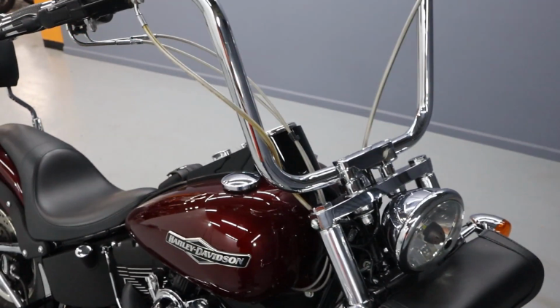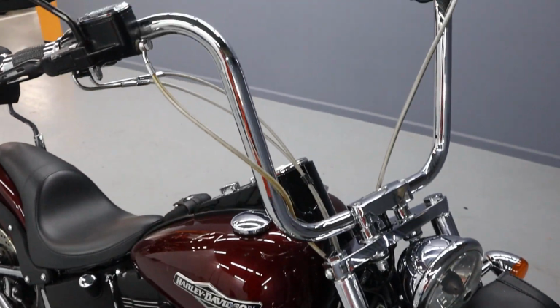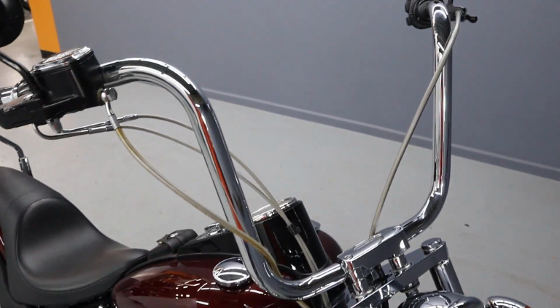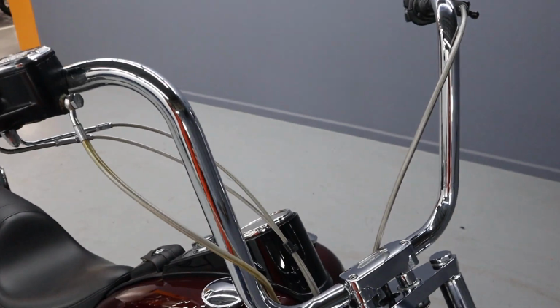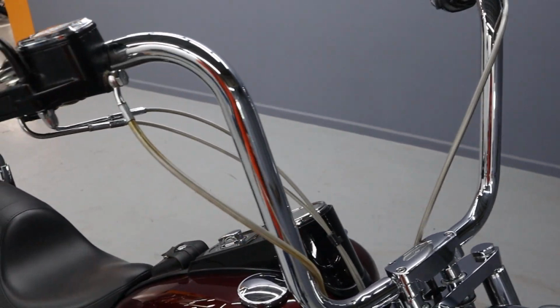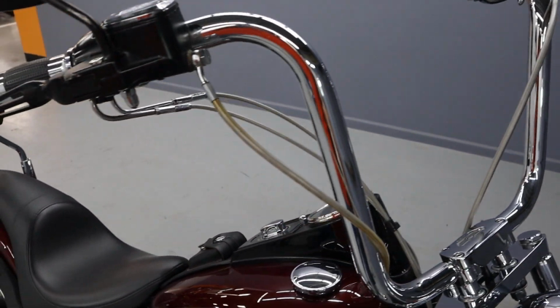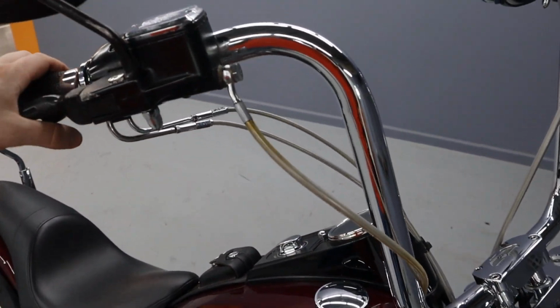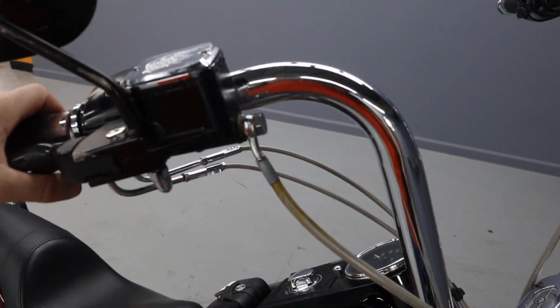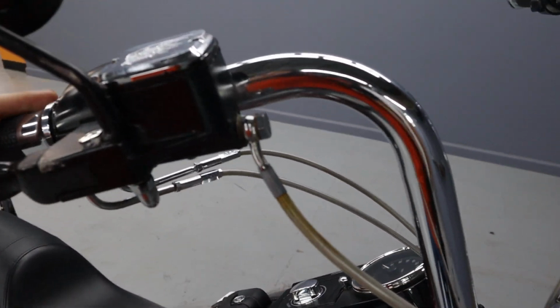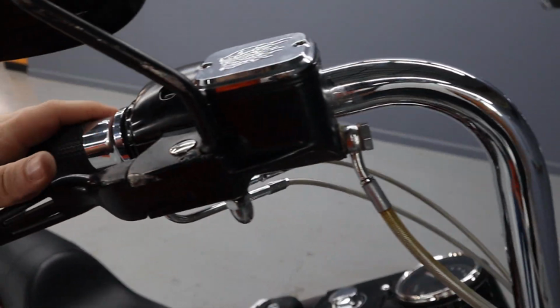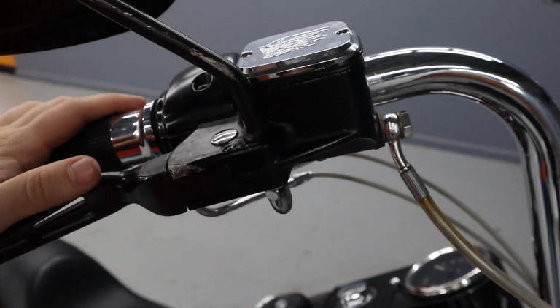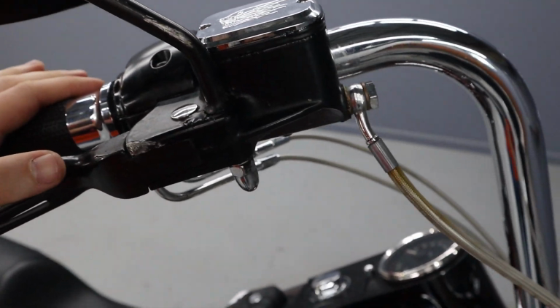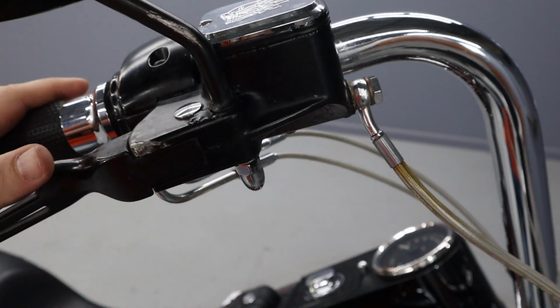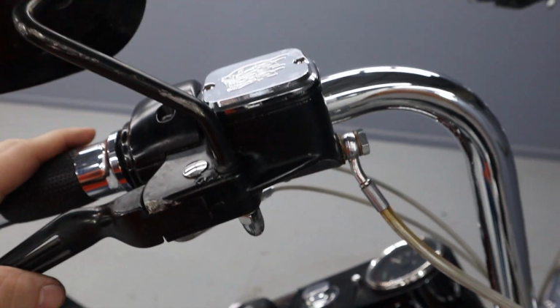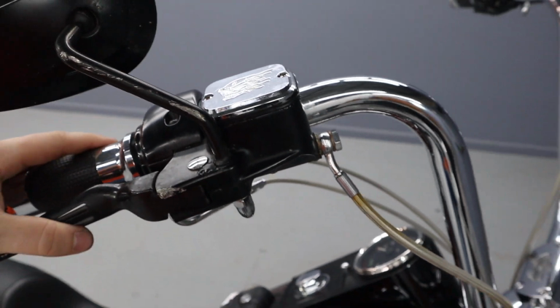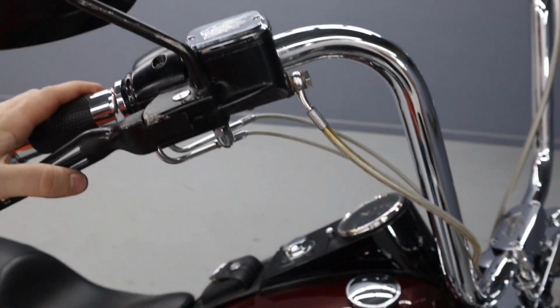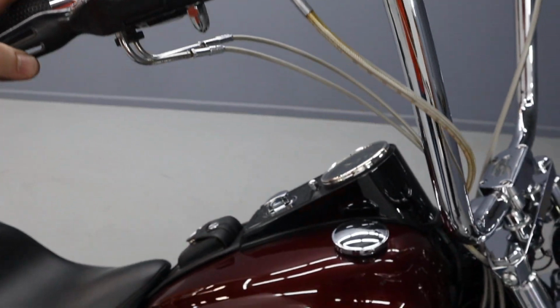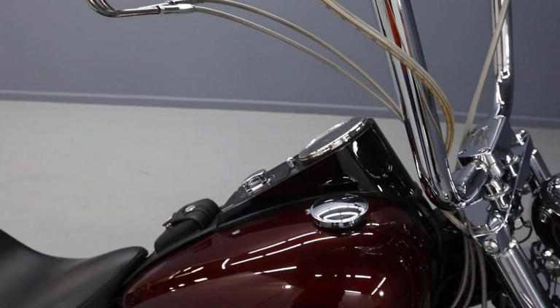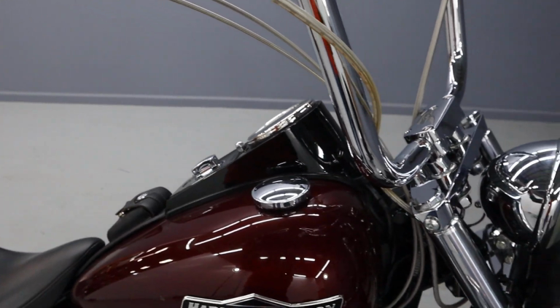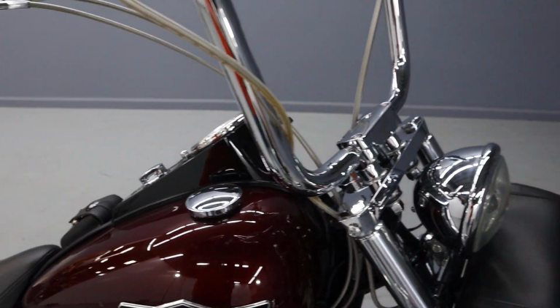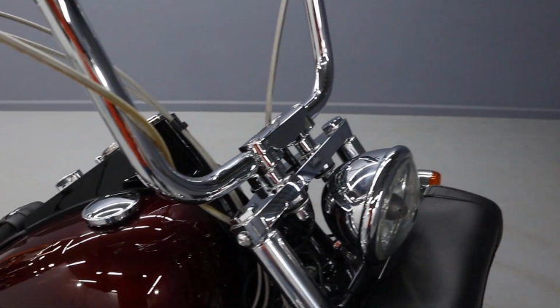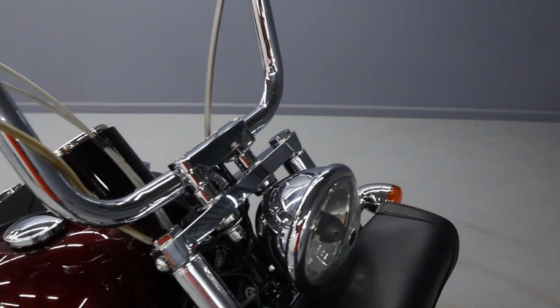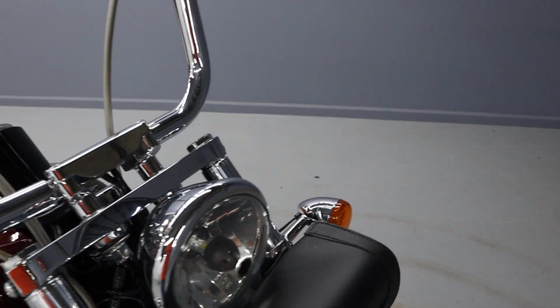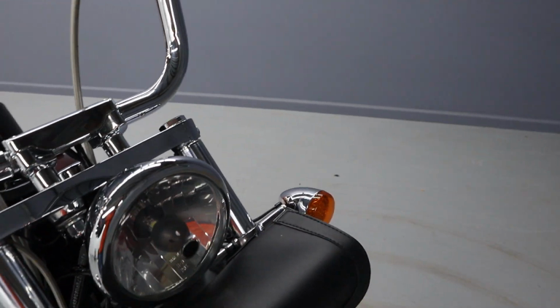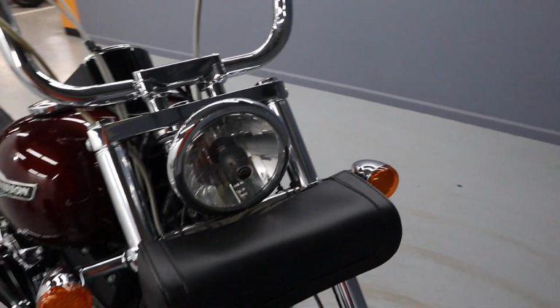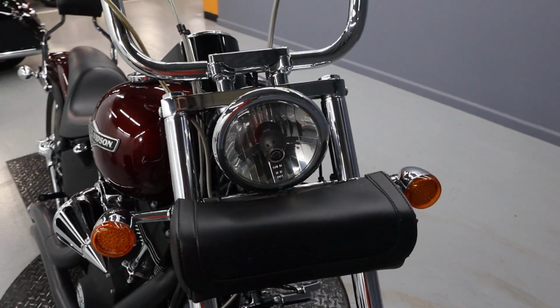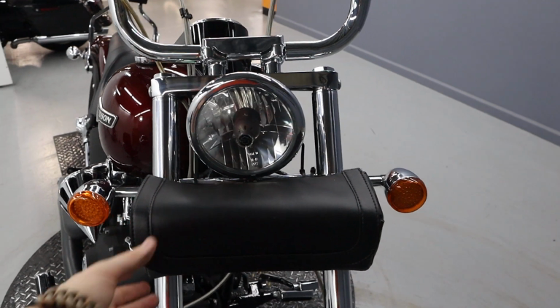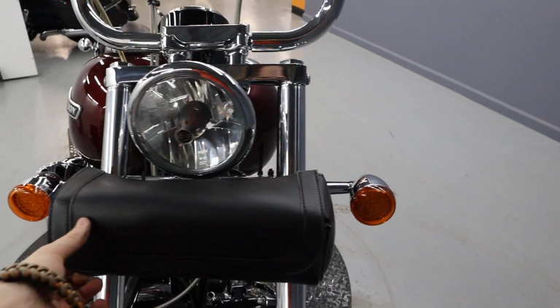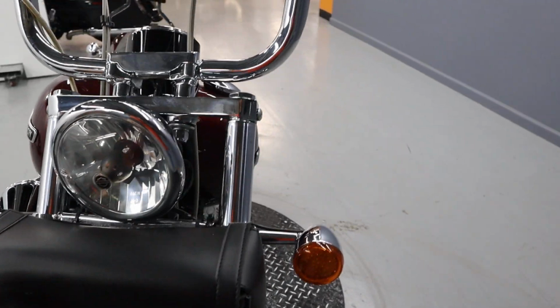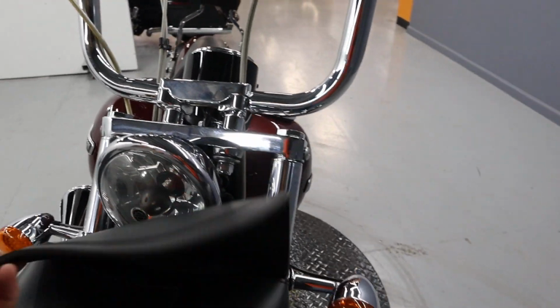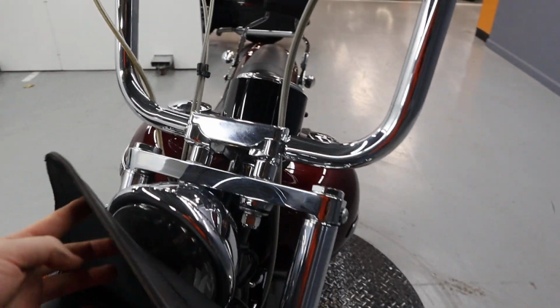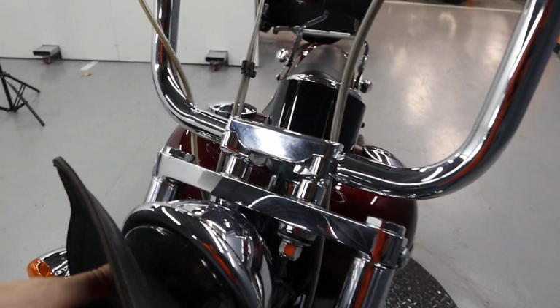We've got some 14 inch bars as well, some MAP hangers. We have steel braided lines and LED lights.